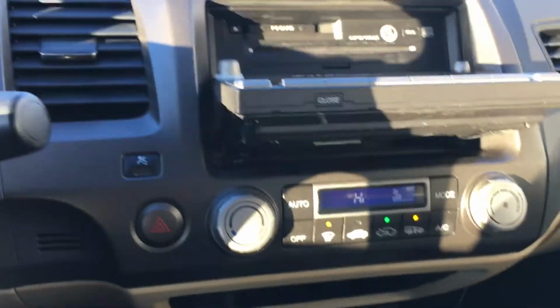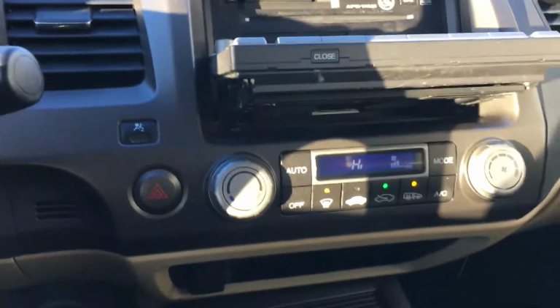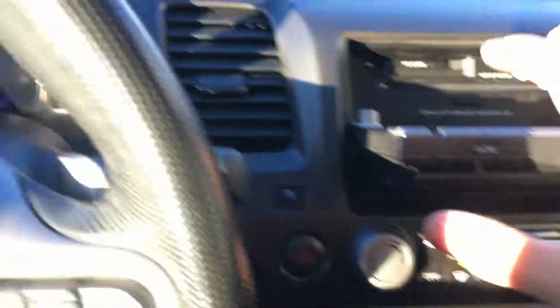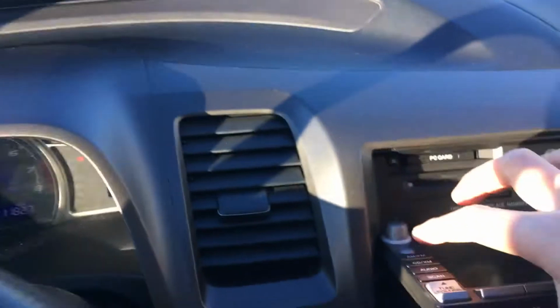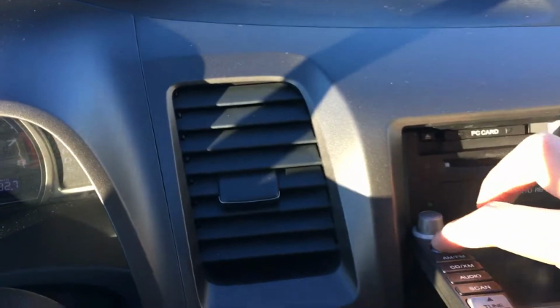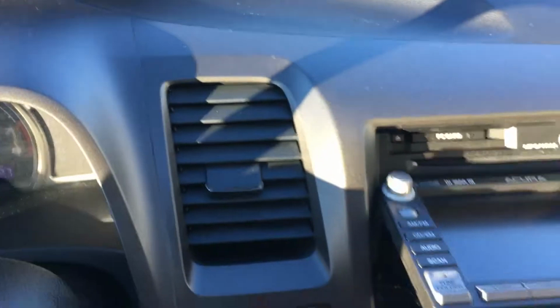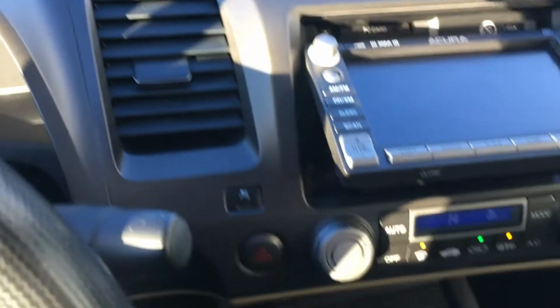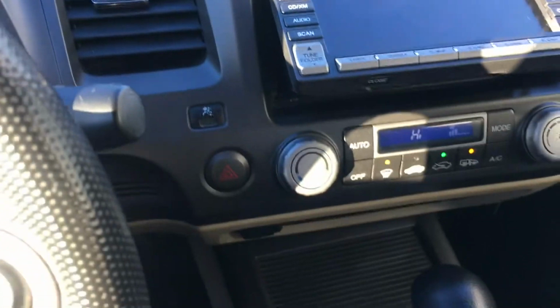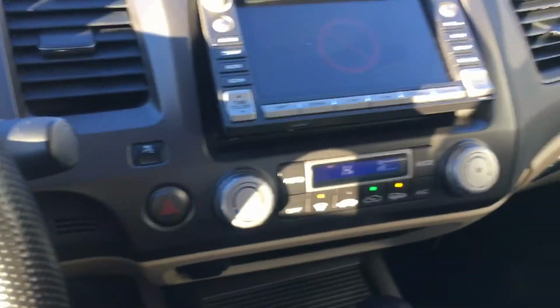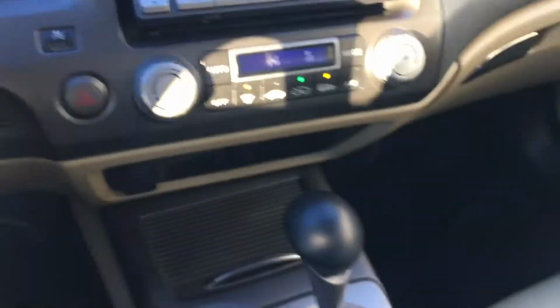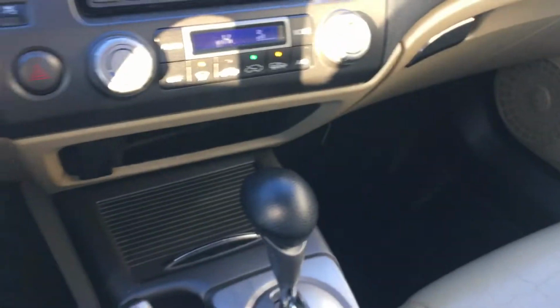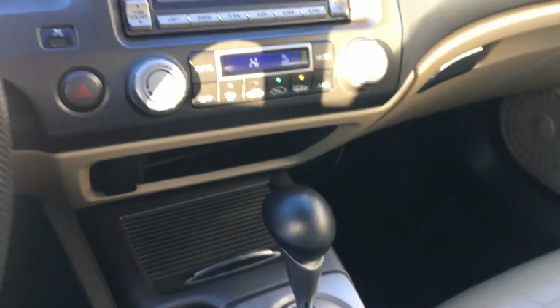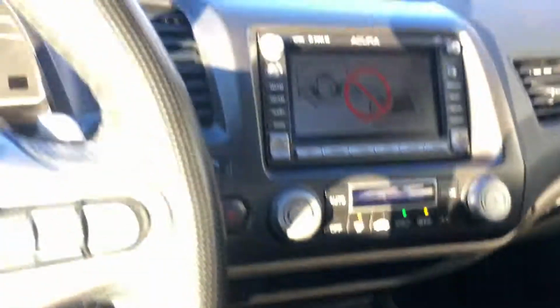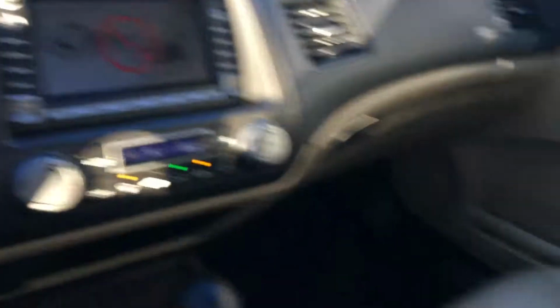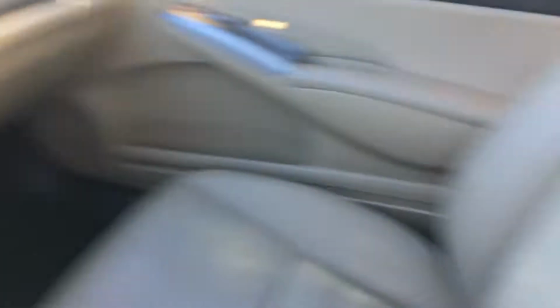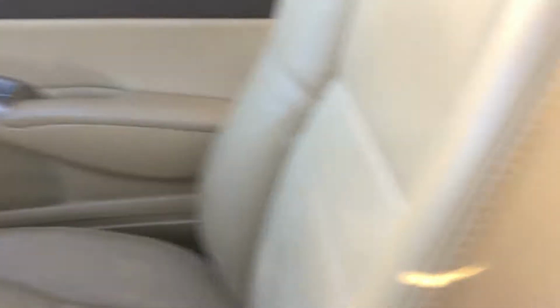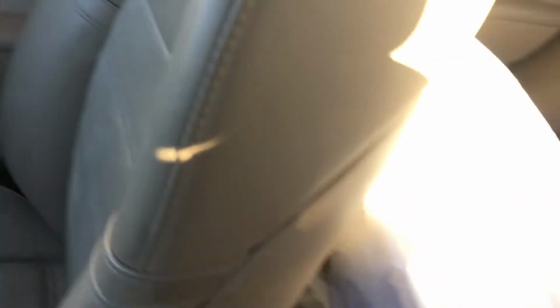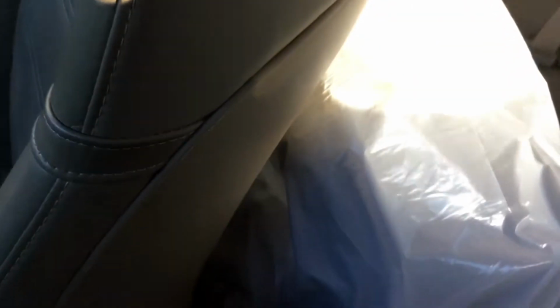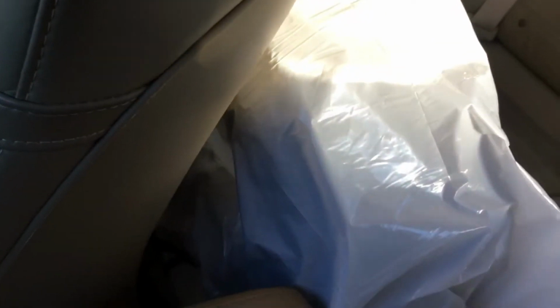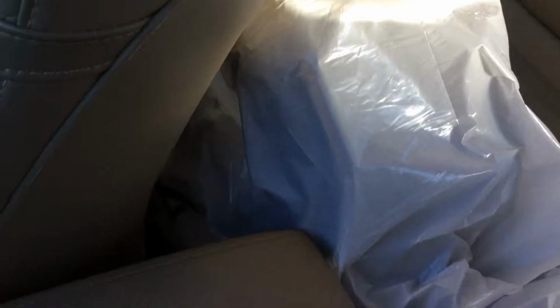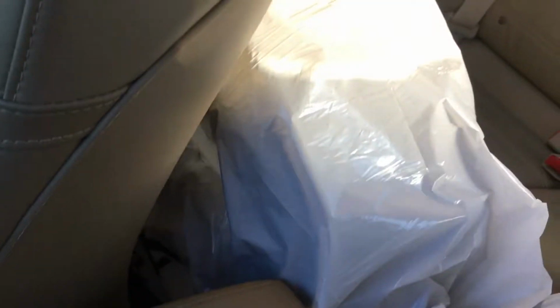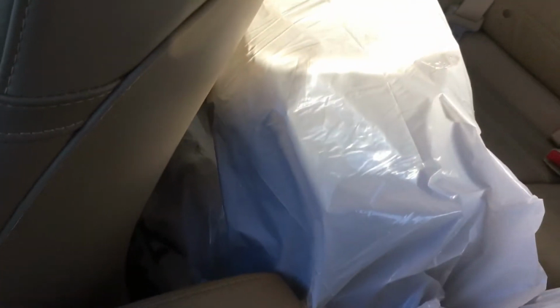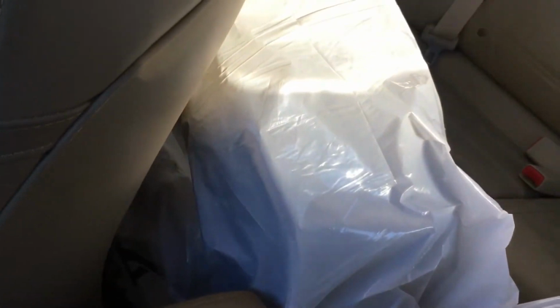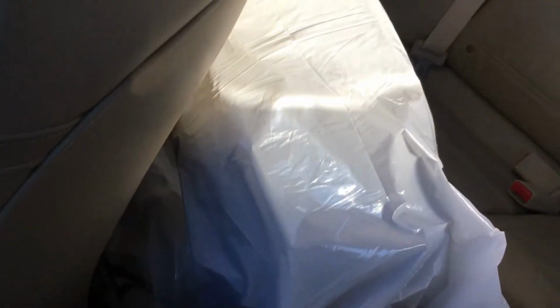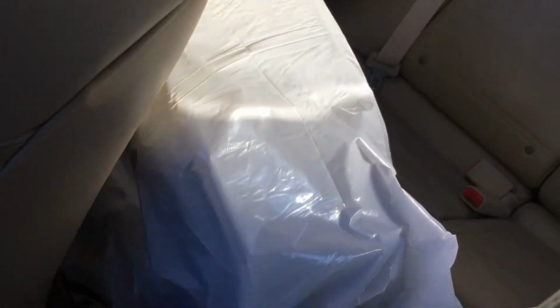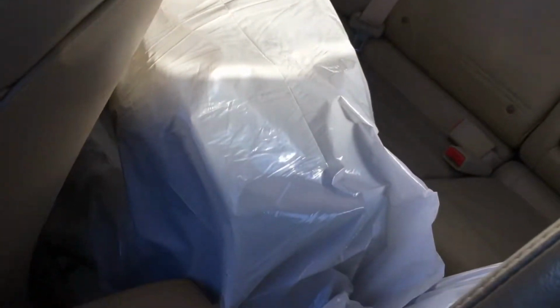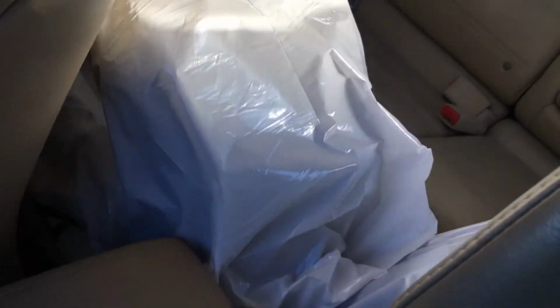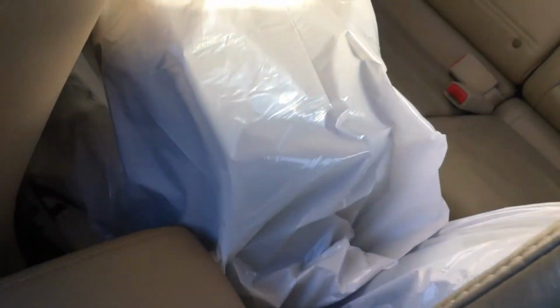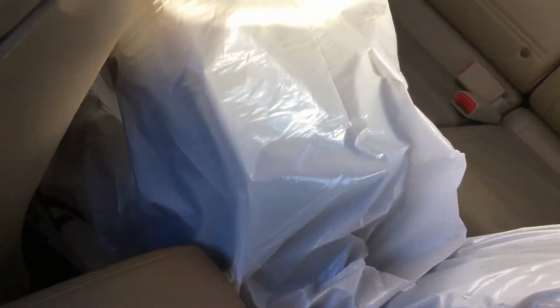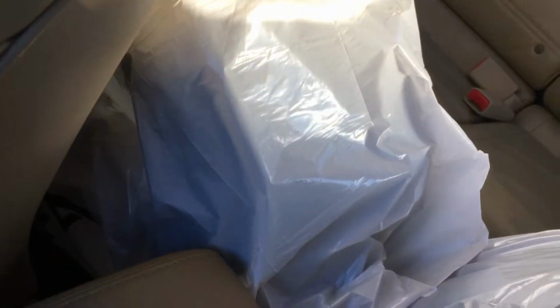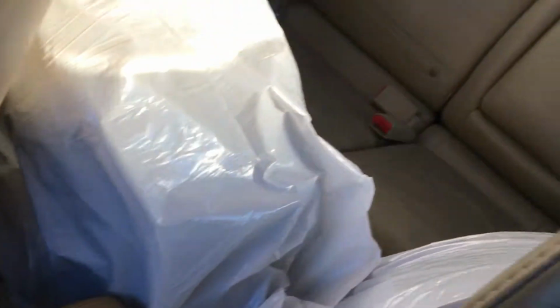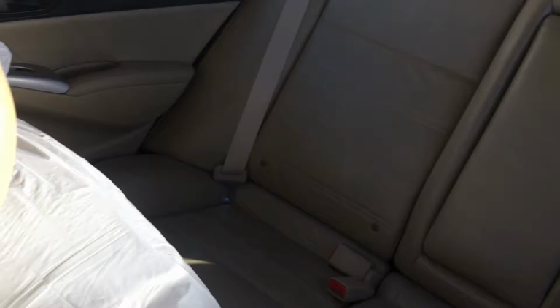Yes, it does have a CD player. Awesome daily commuting car. The rear storage also has another set of tires in it.